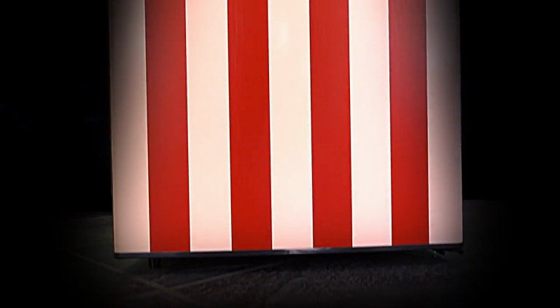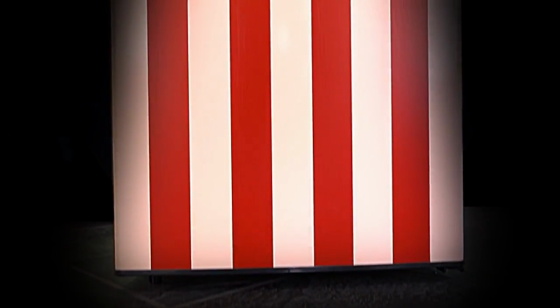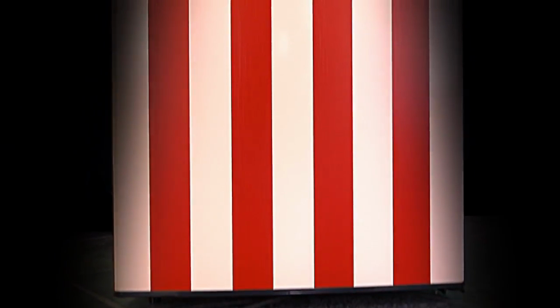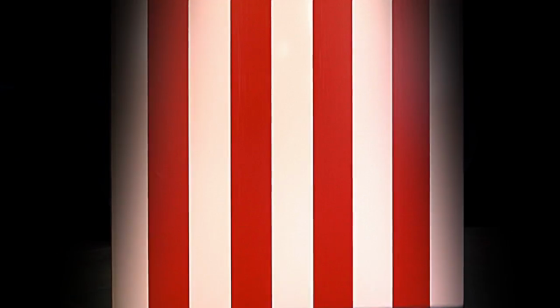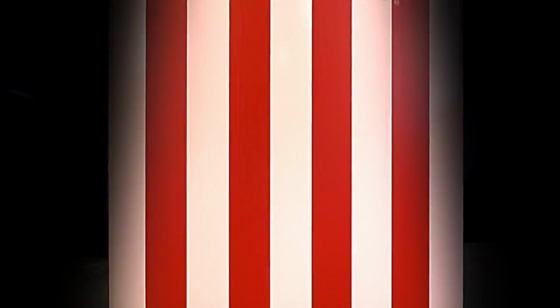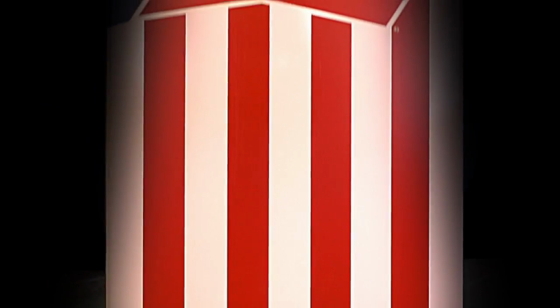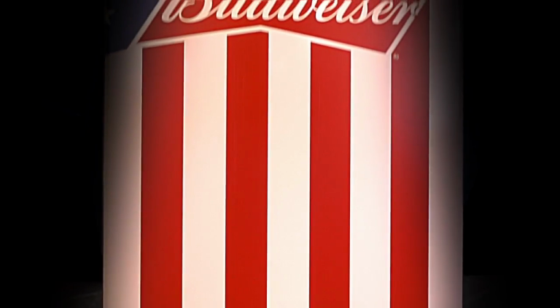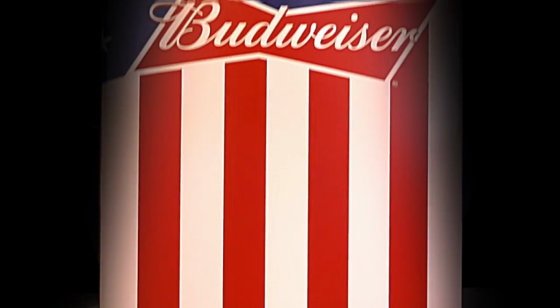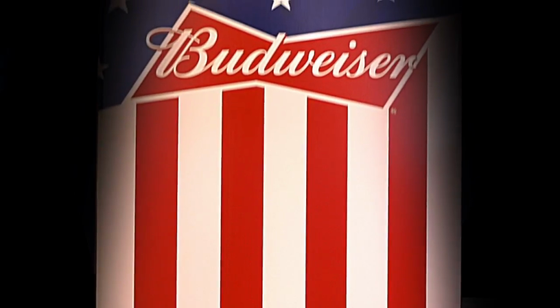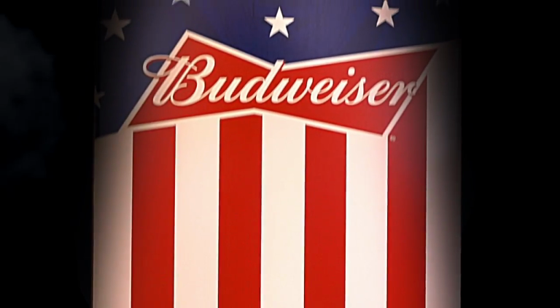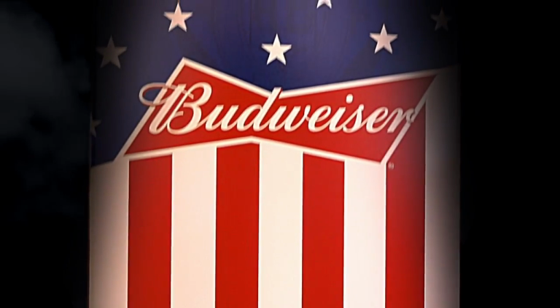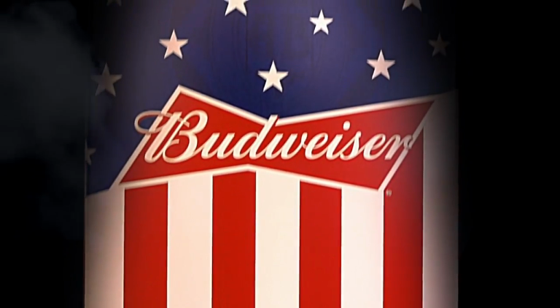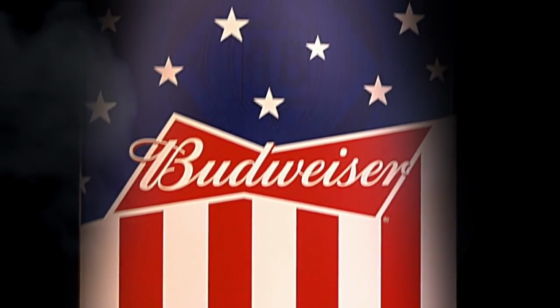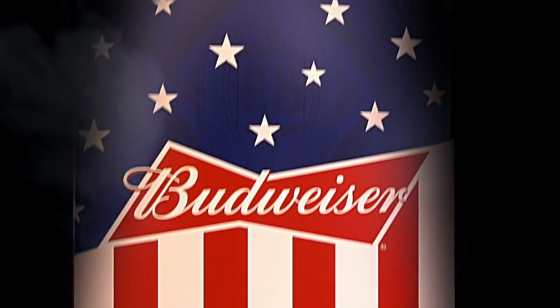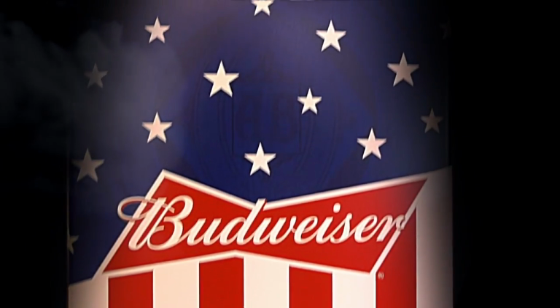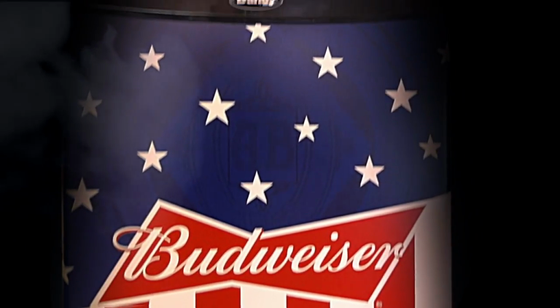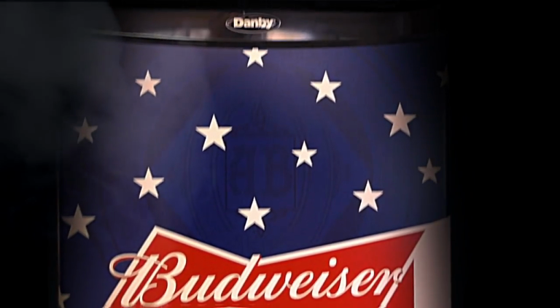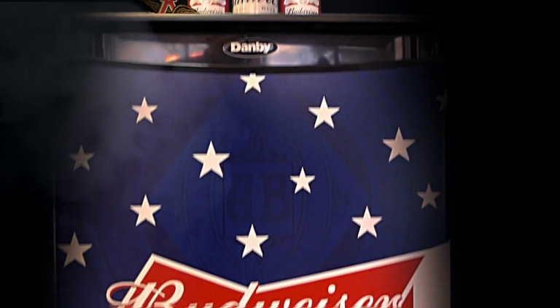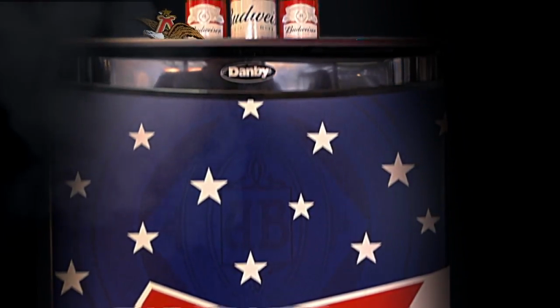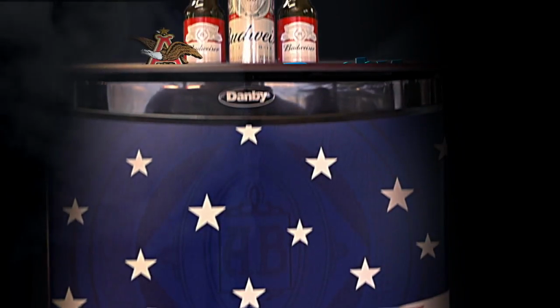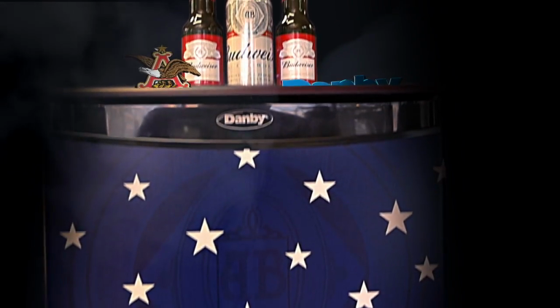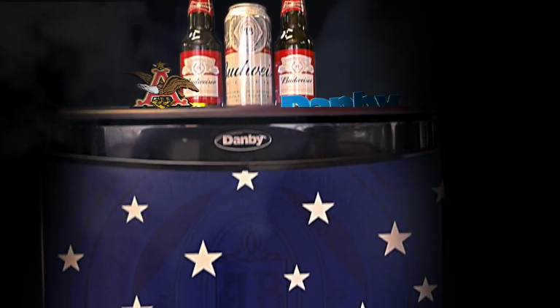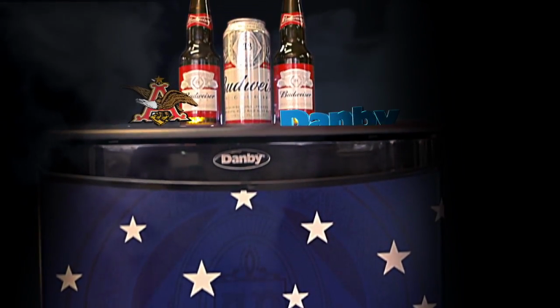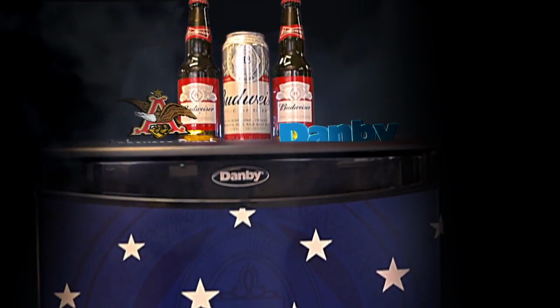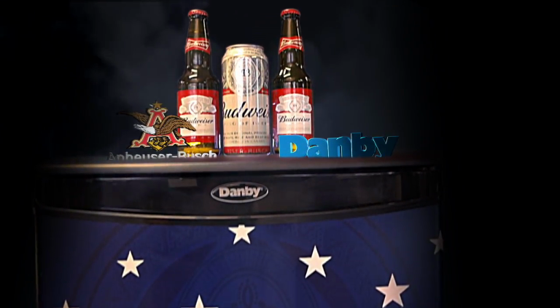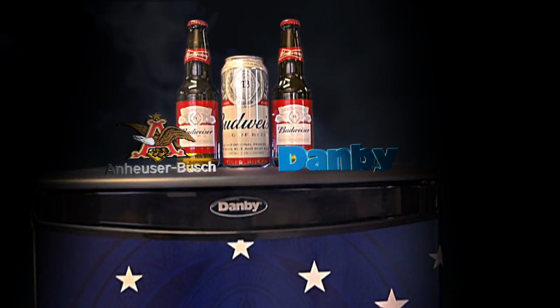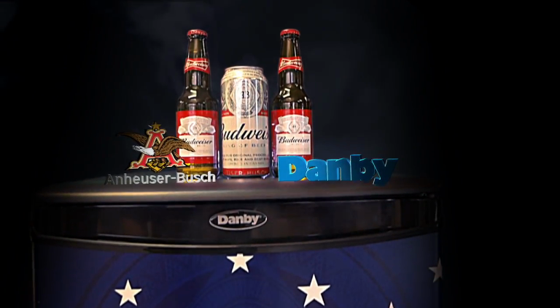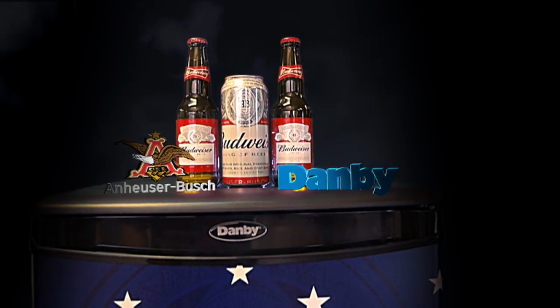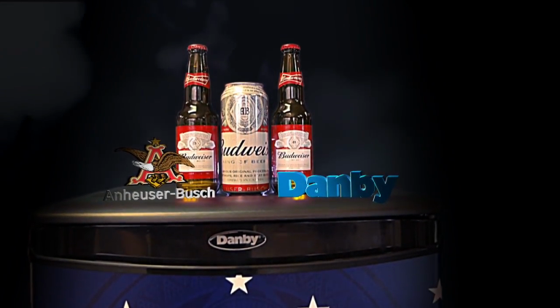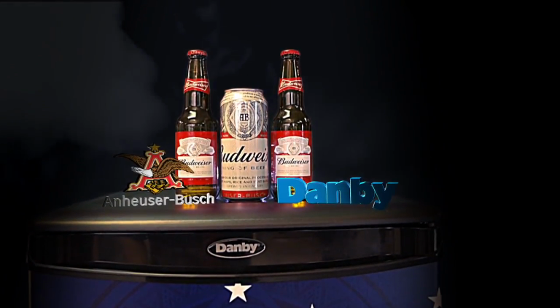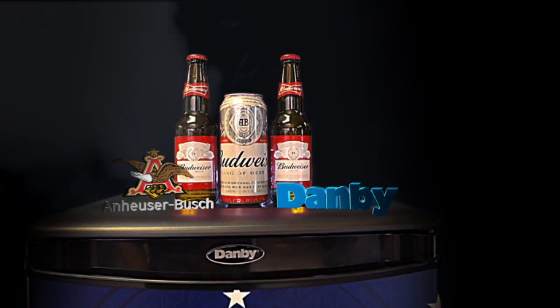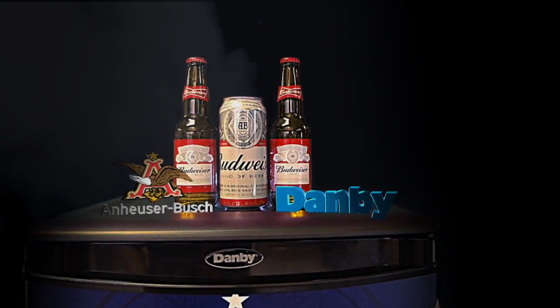Danby, a trusted brand since 1947, has delivered quality to the appliance world for nearly 70 years. This exclusive paint process not only guarantees the utmost quality and fidelity, but also means that you will be able to enjoy yet another of our unique products for years to come.